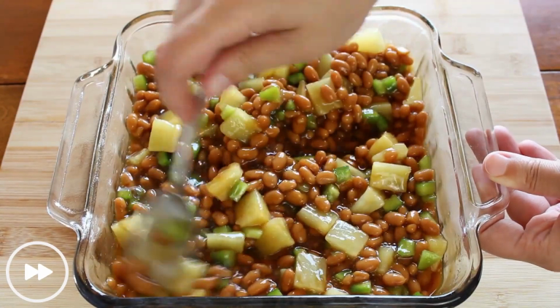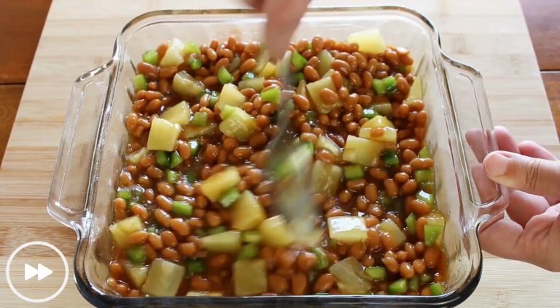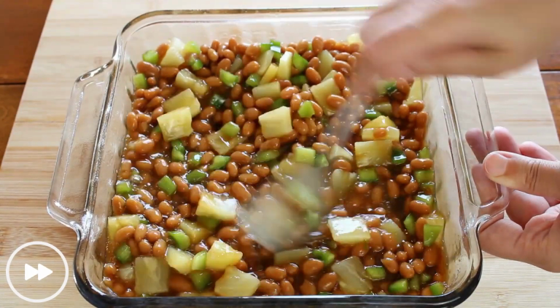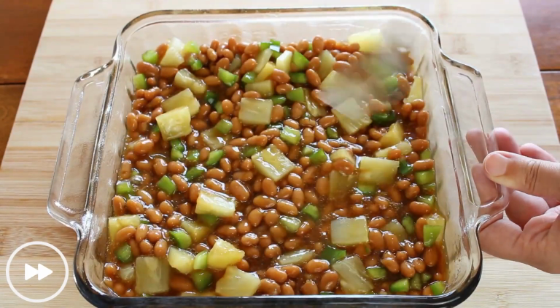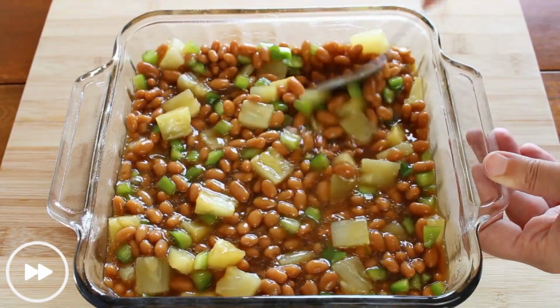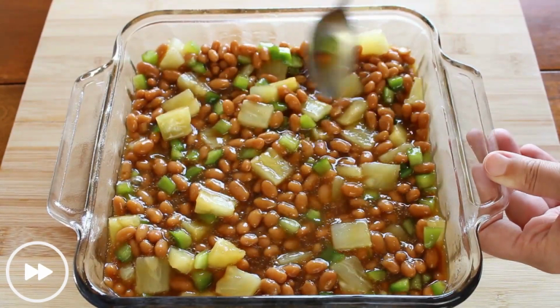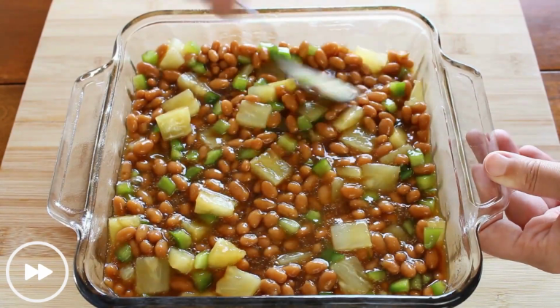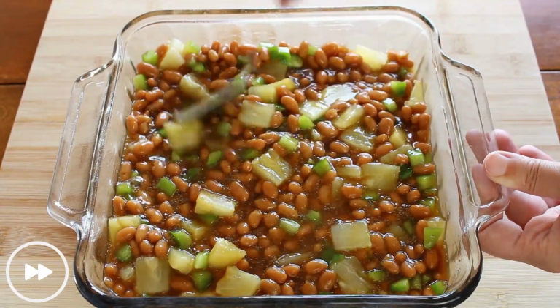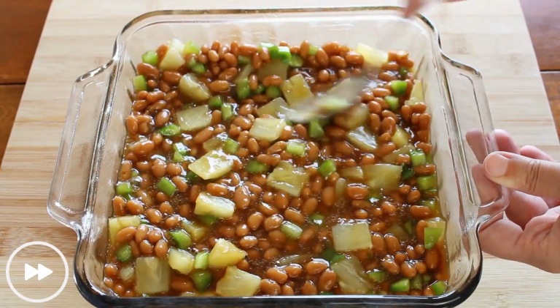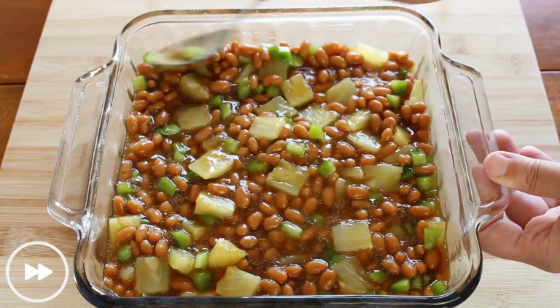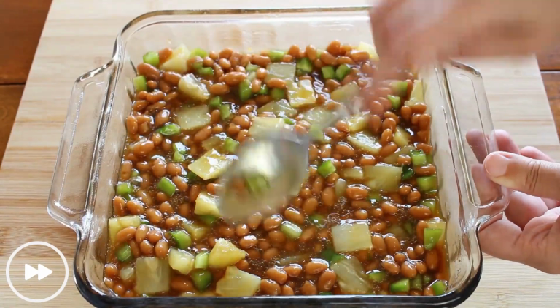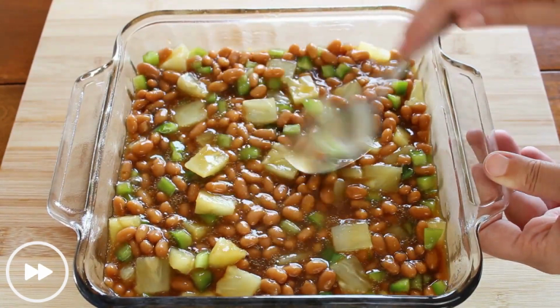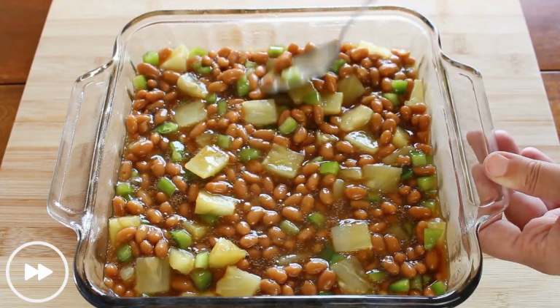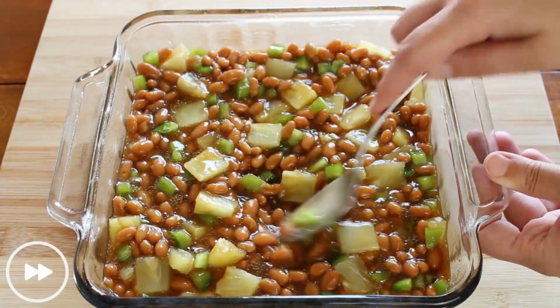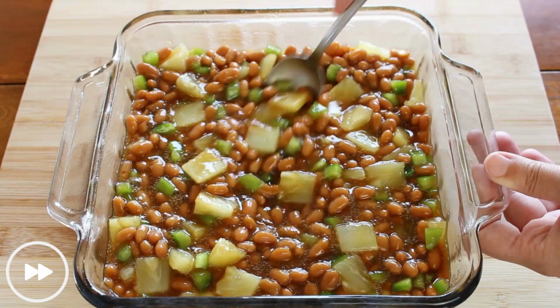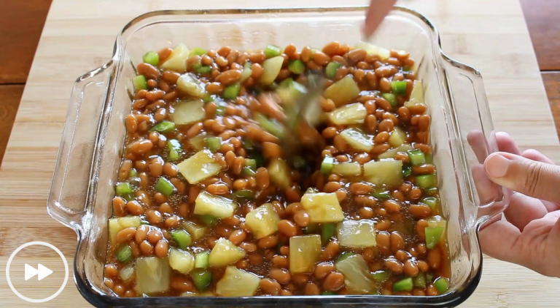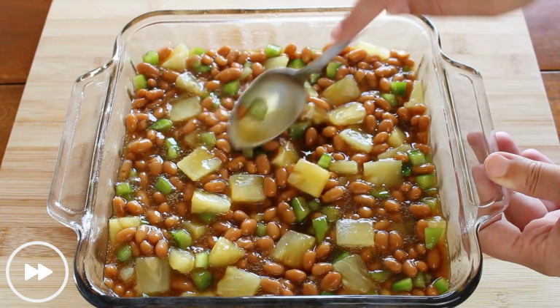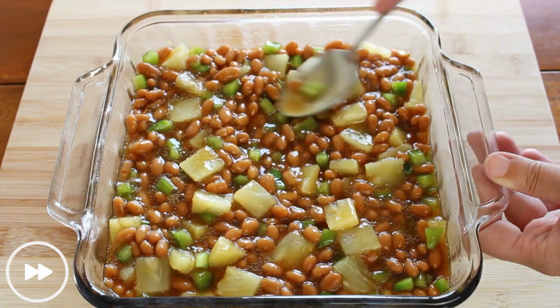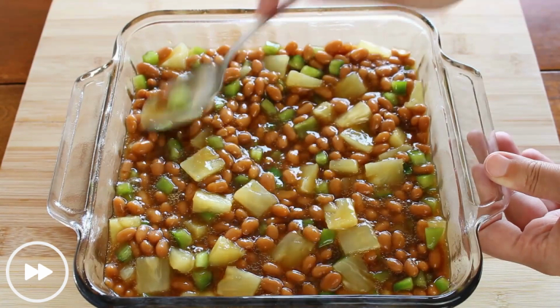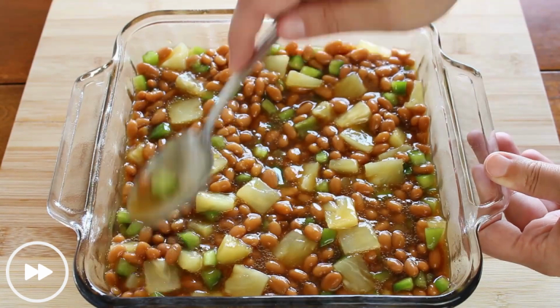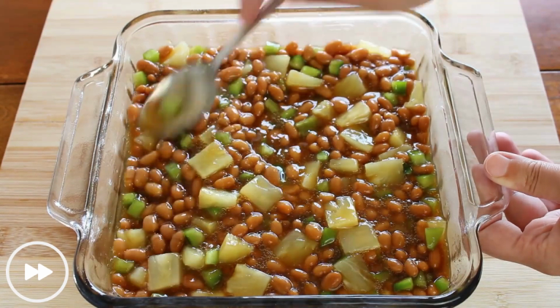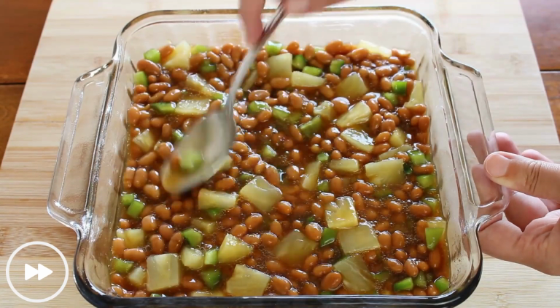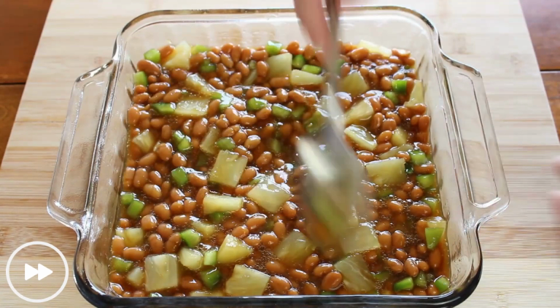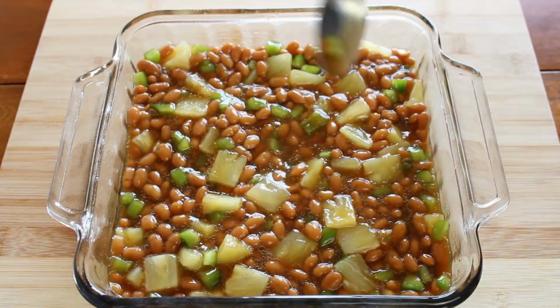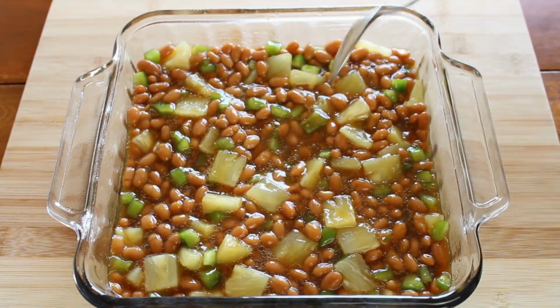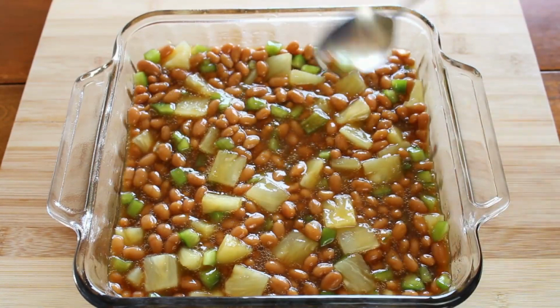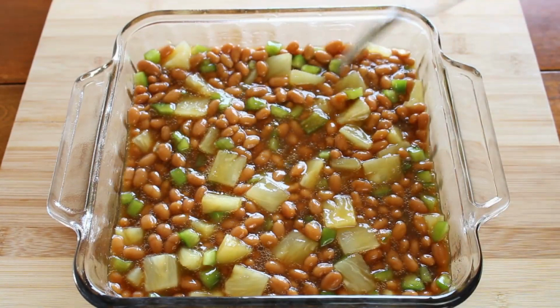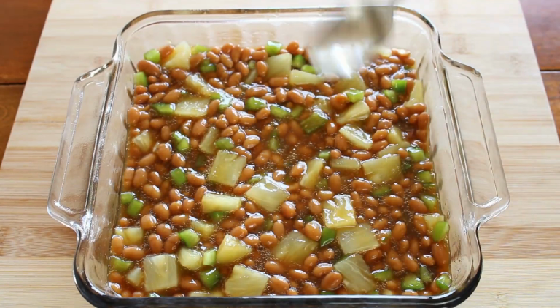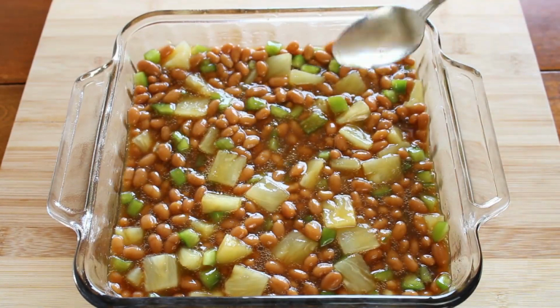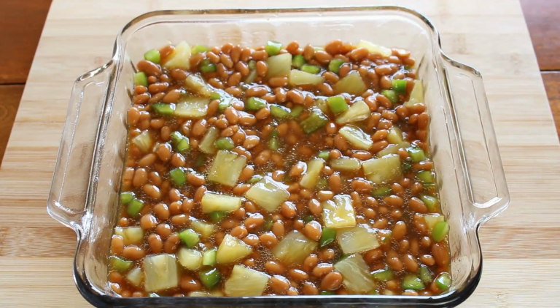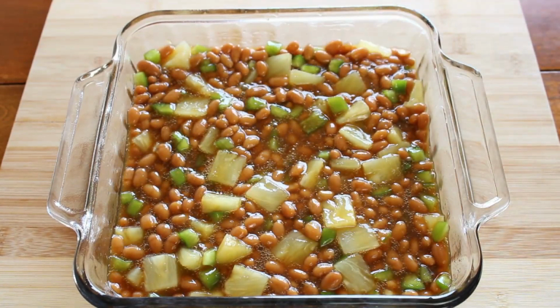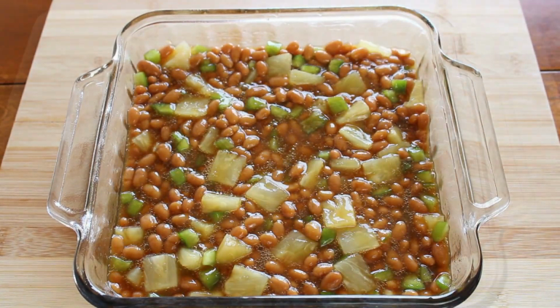Once everything is combined, you're going to bake it for 40 minutes in a 375 degree oven.